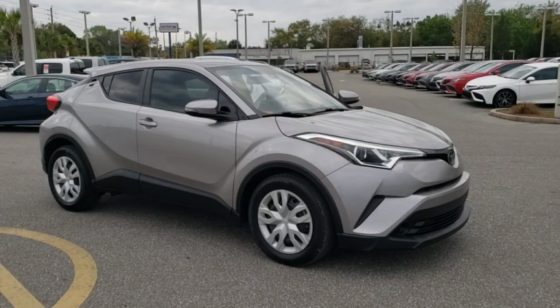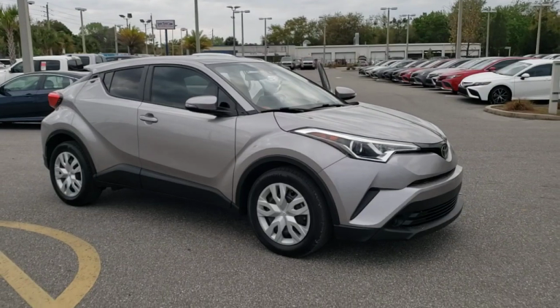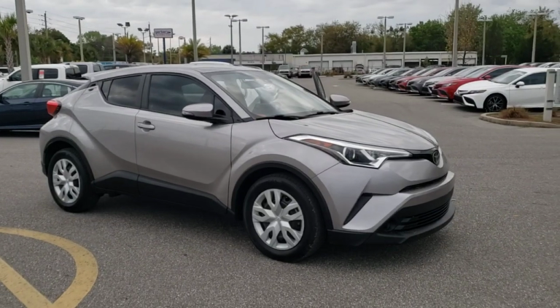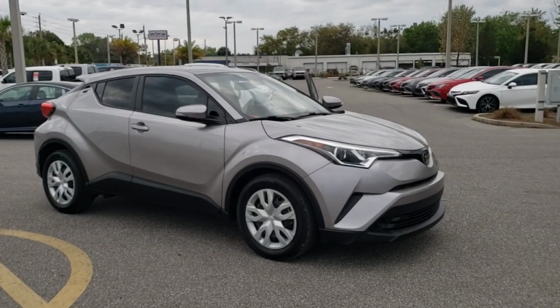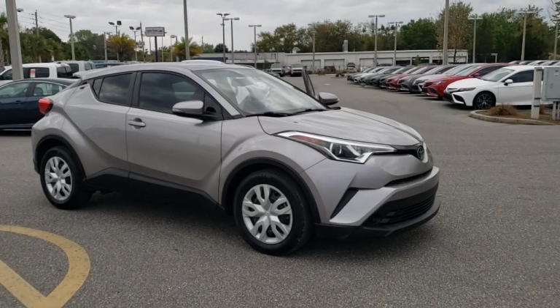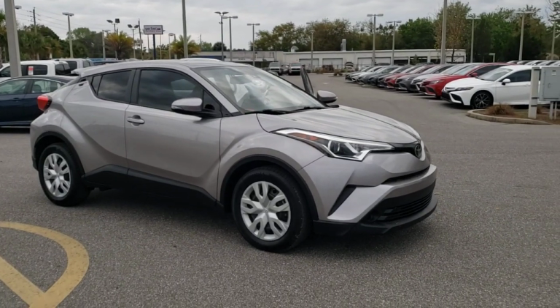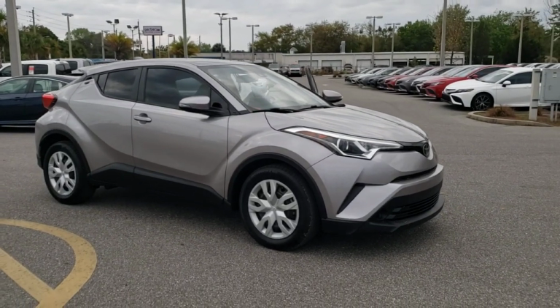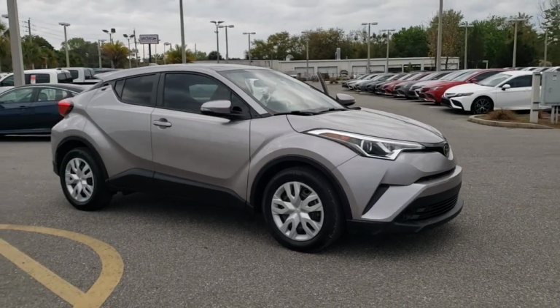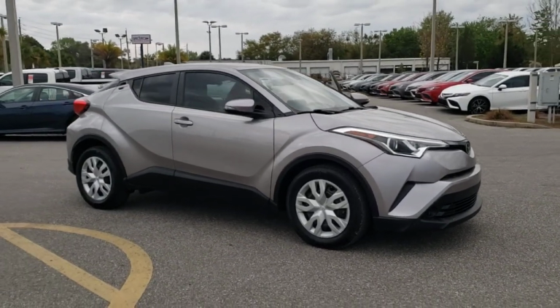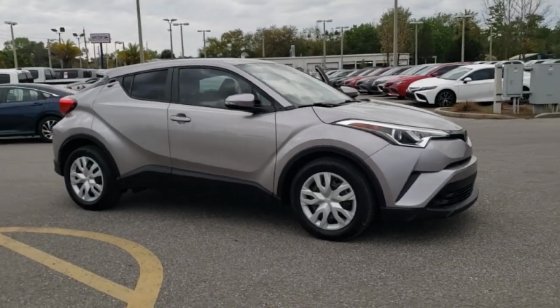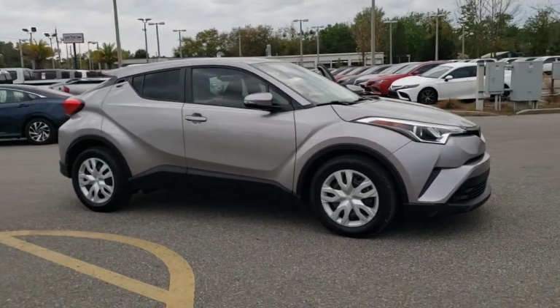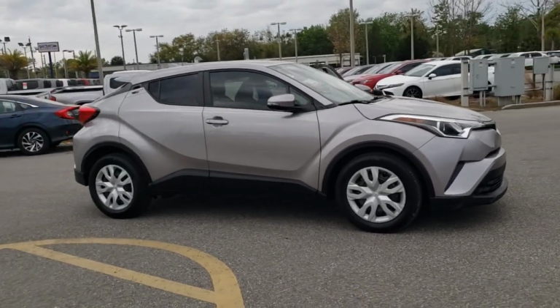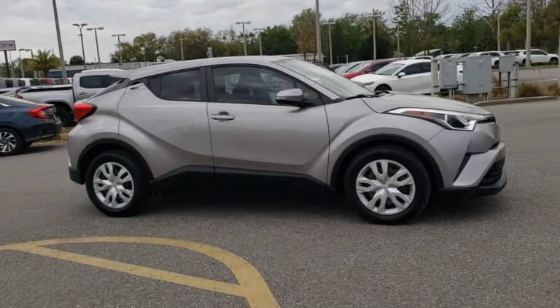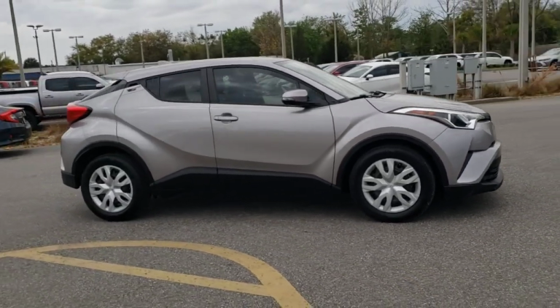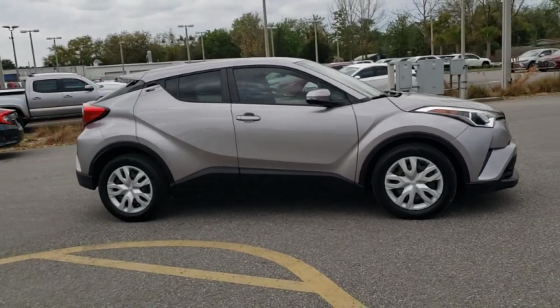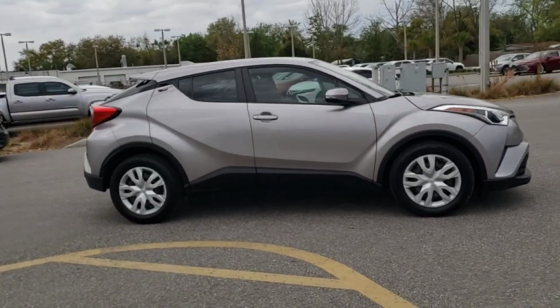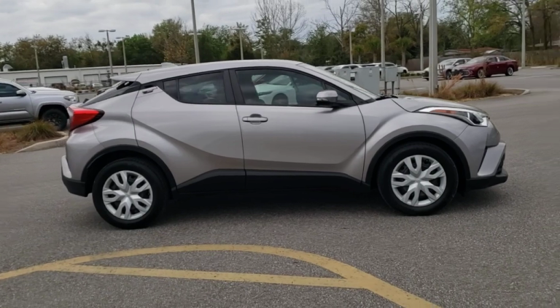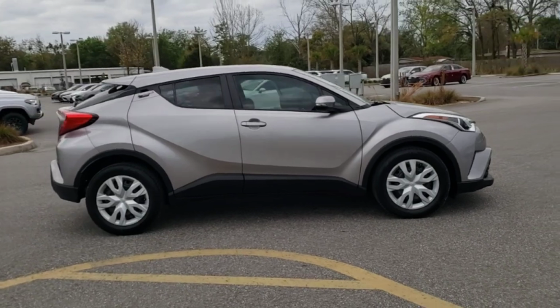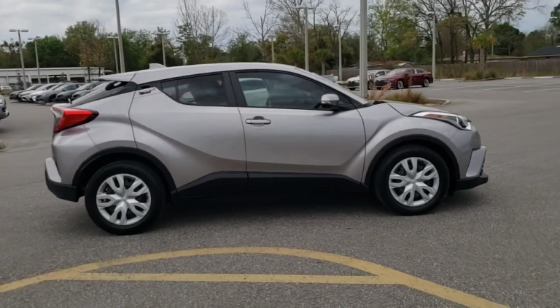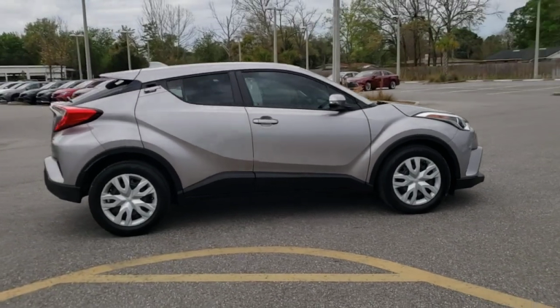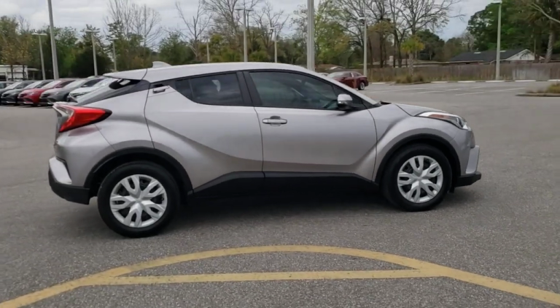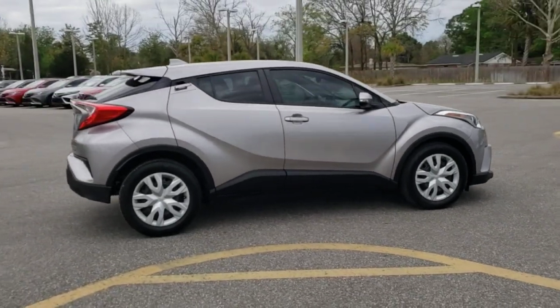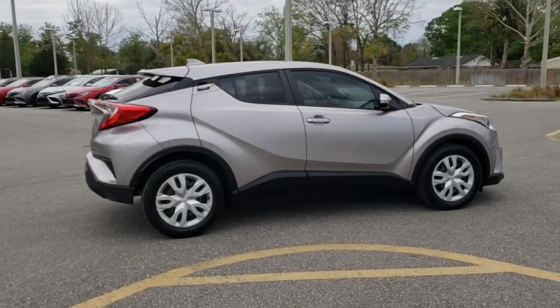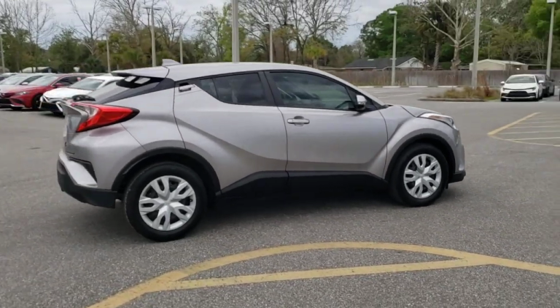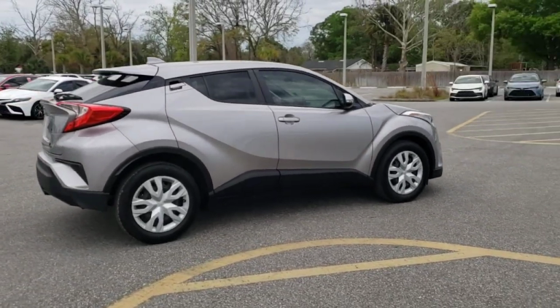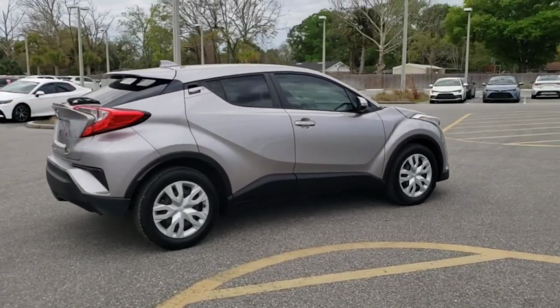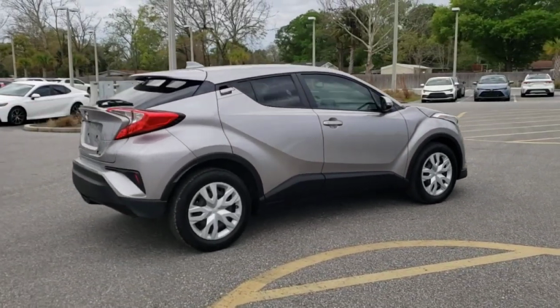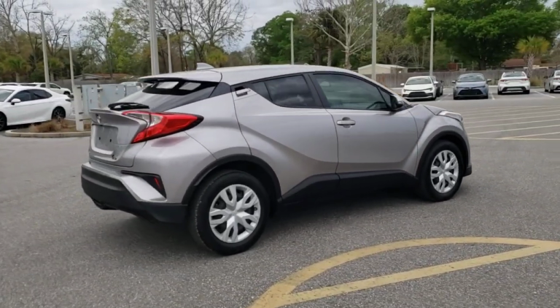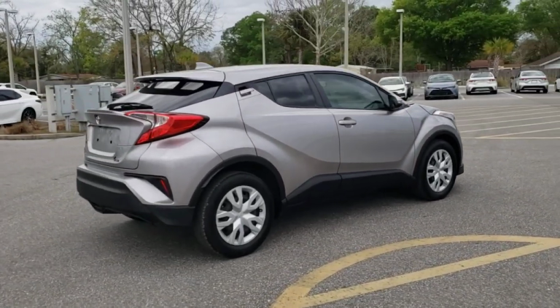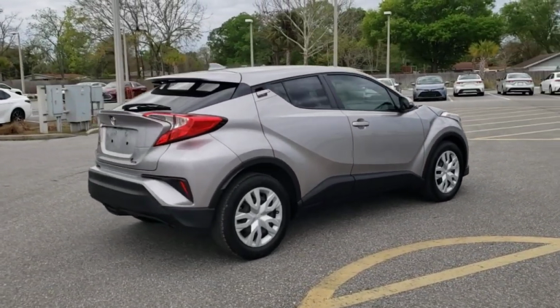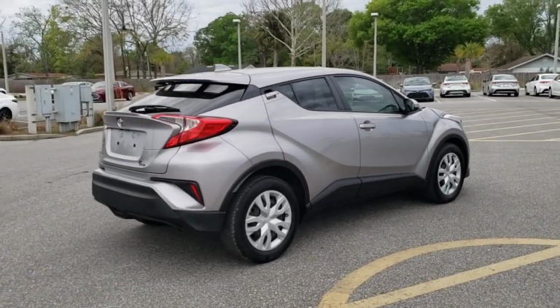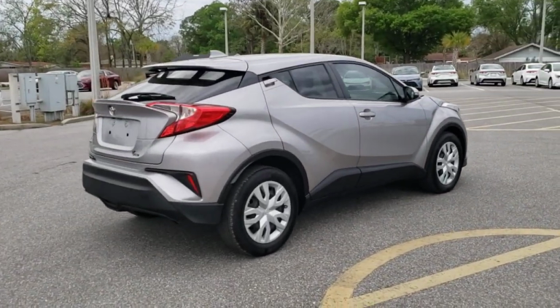Your next car could be the 2019 Toyota C-HR. With less than 25,000 miles on the odometer, this vehicle stands out from the rest.